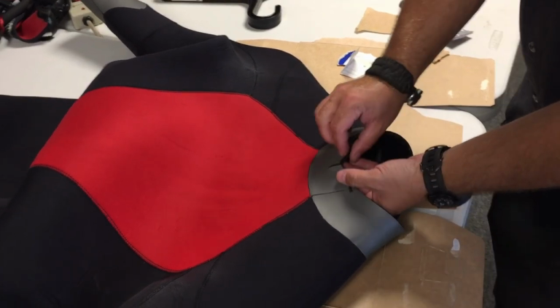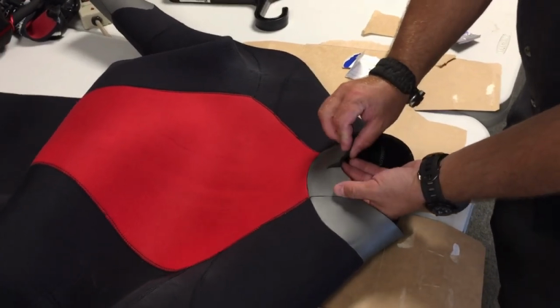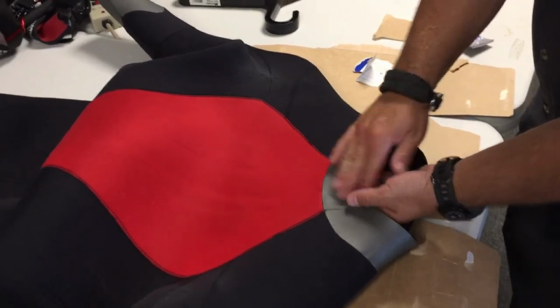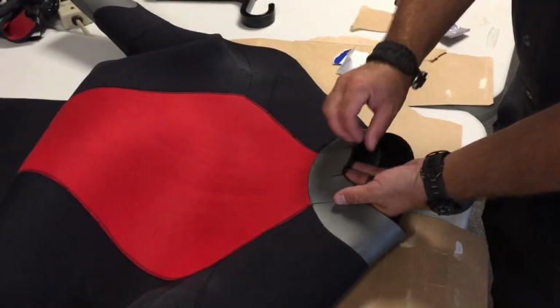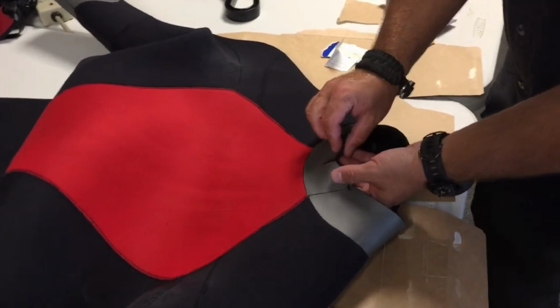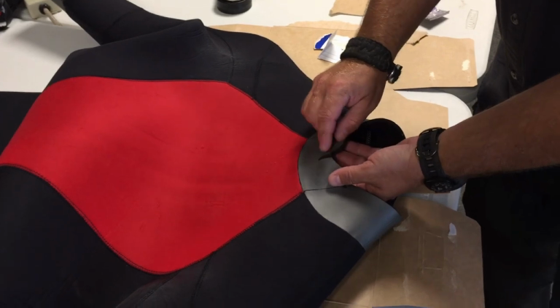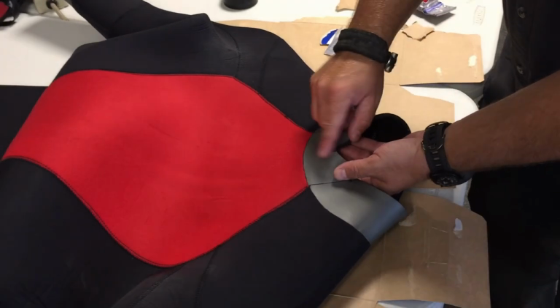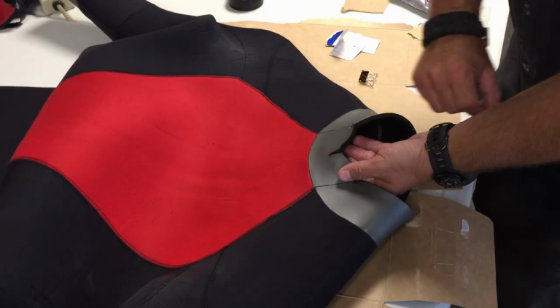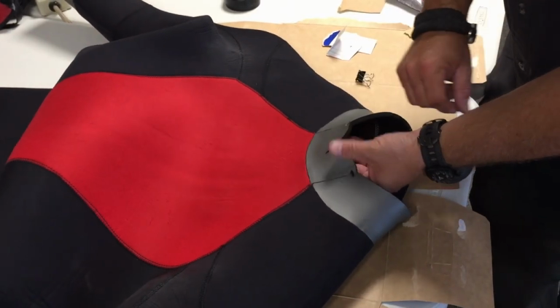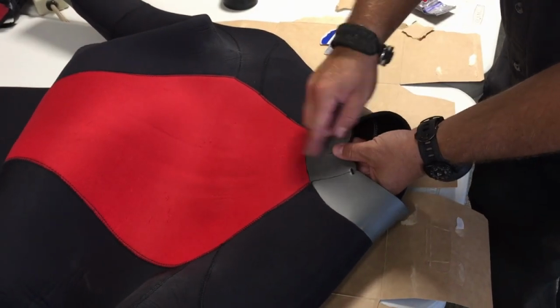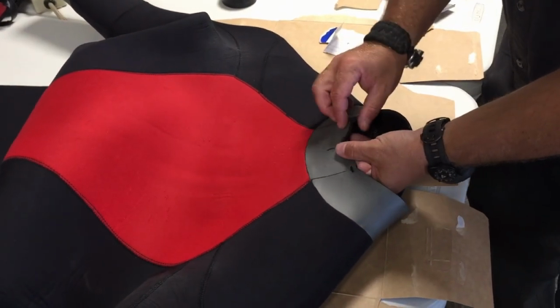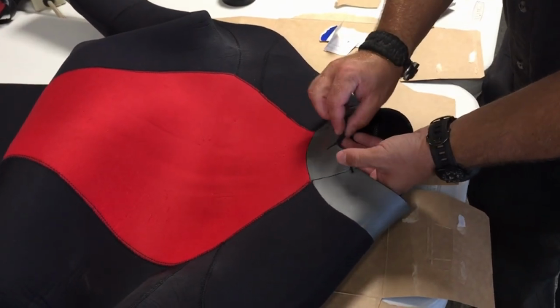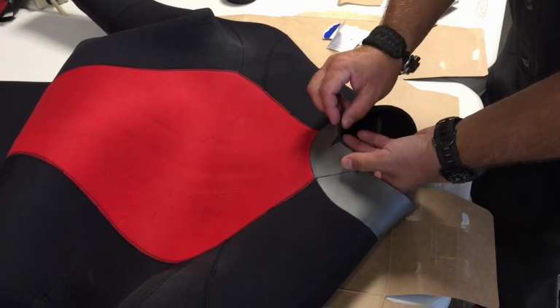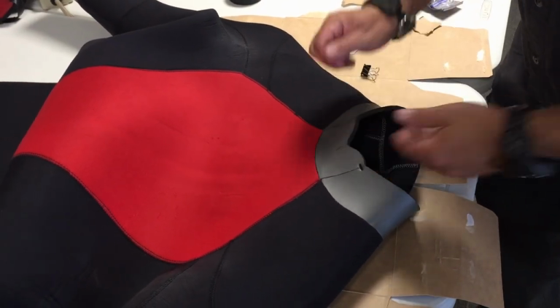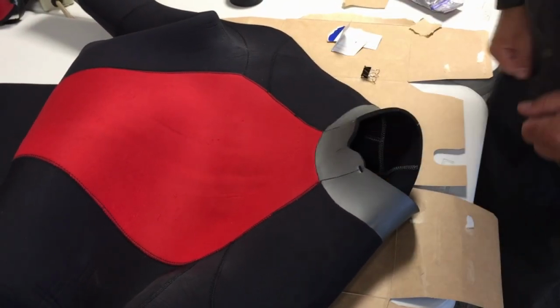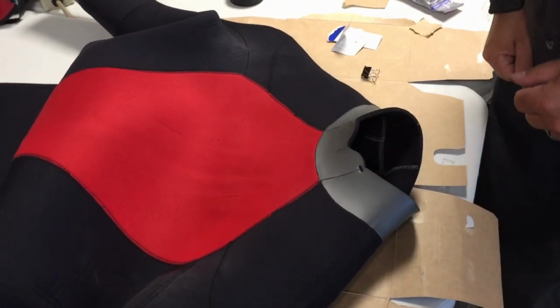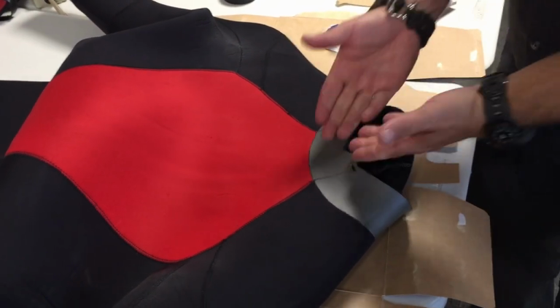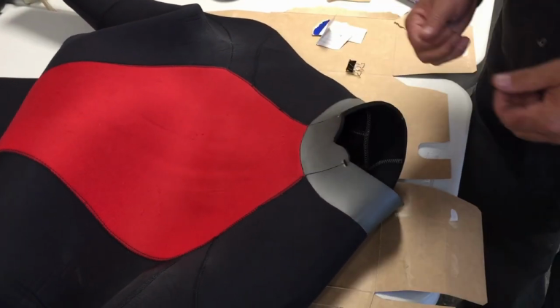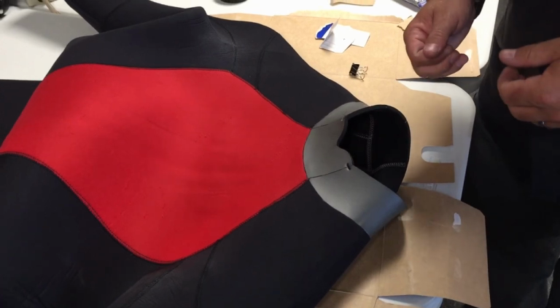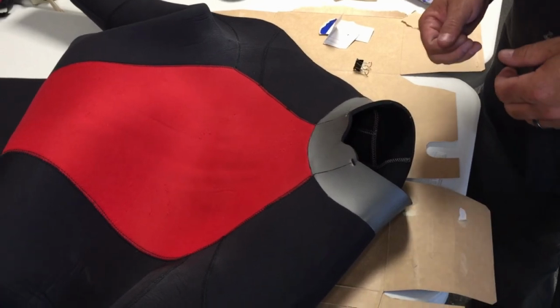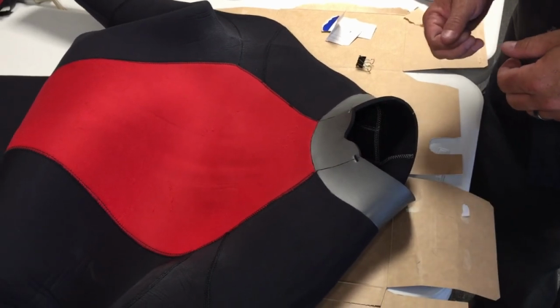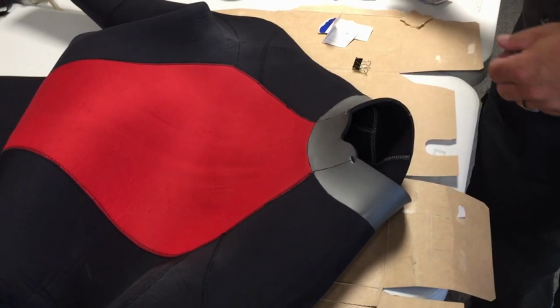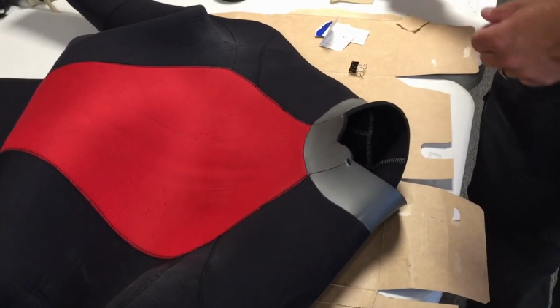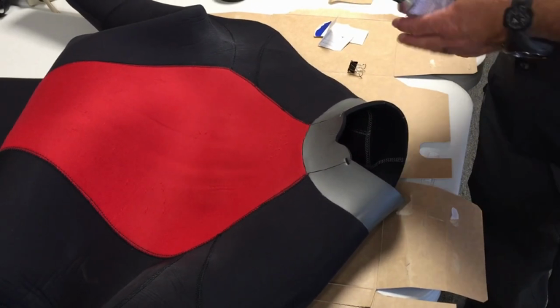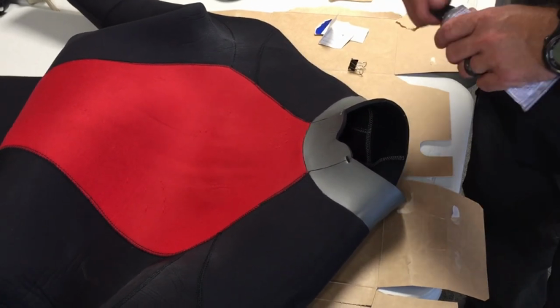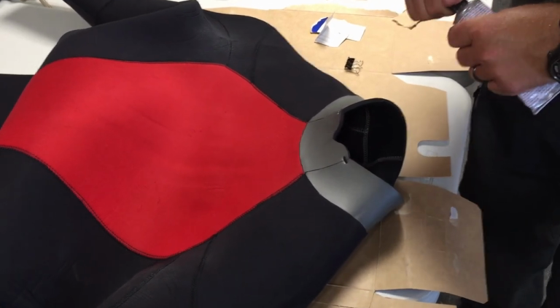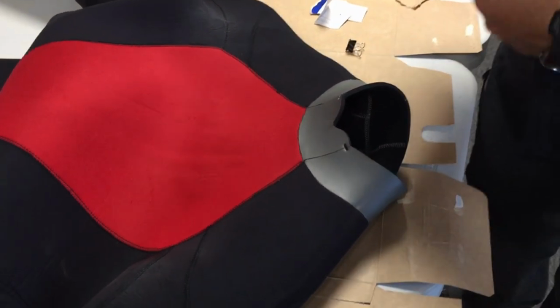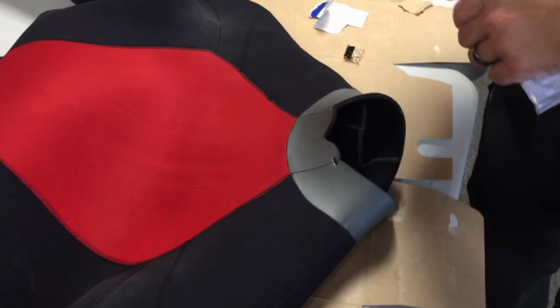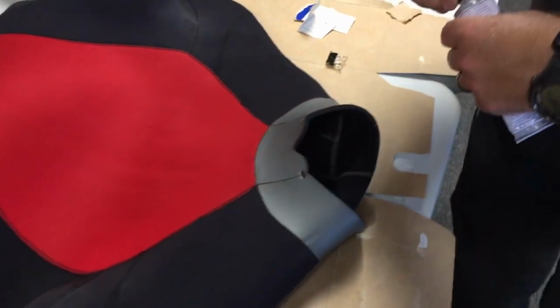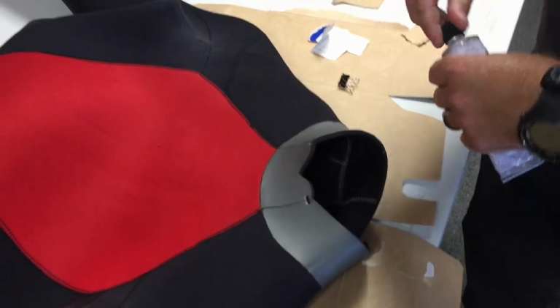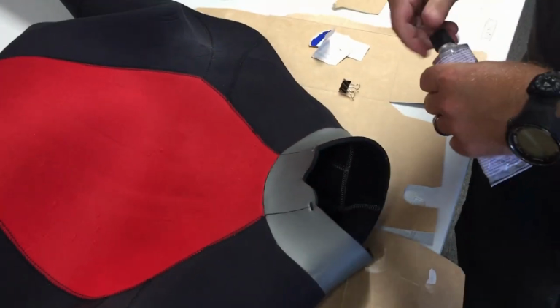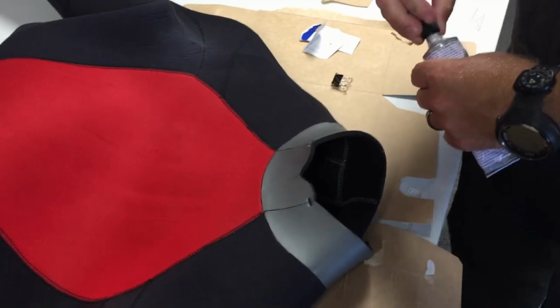The first thing I want to do is just clean the area off — wipe it down, get any frays, and use a pair of scissors to cut any frays out. This one's in pretty good shape so we can go ahead and get started.